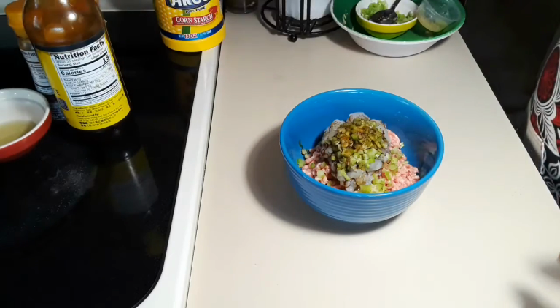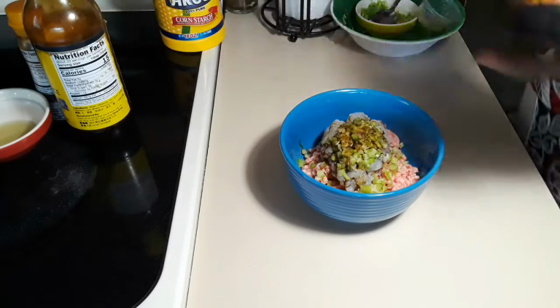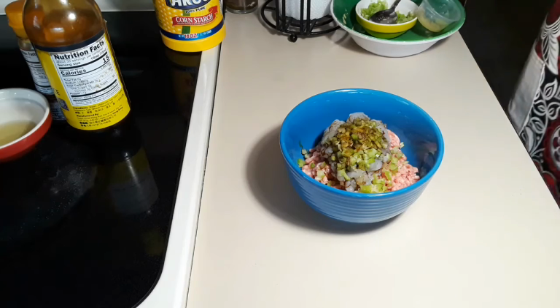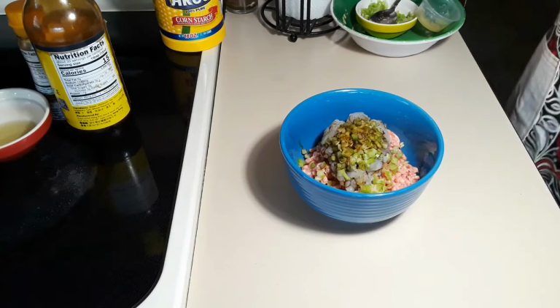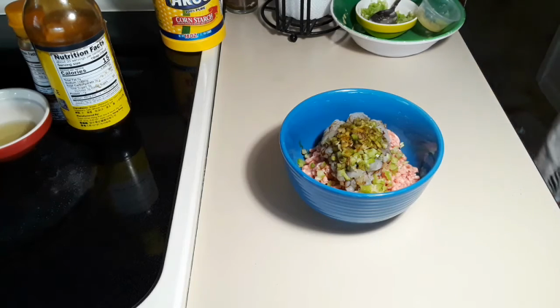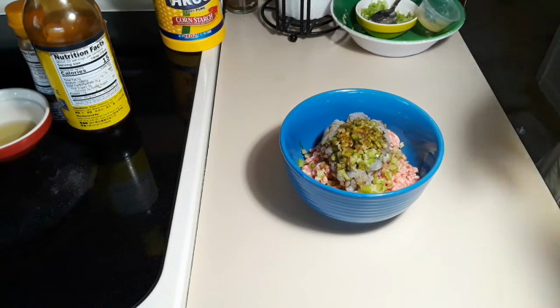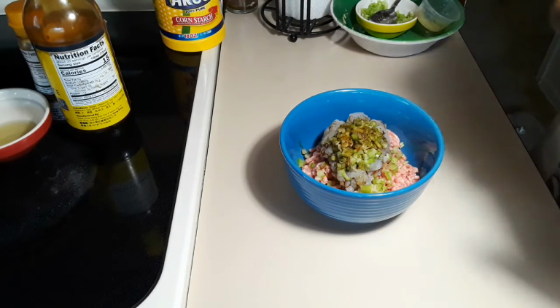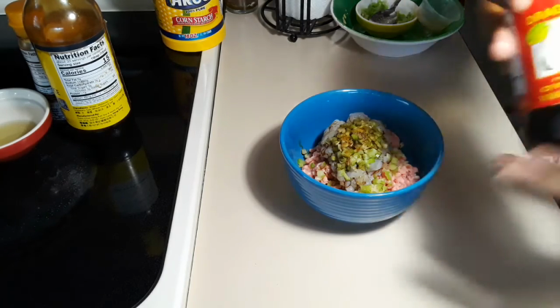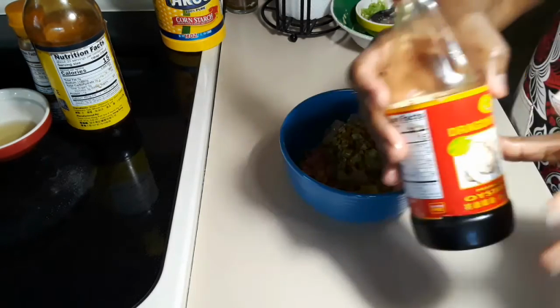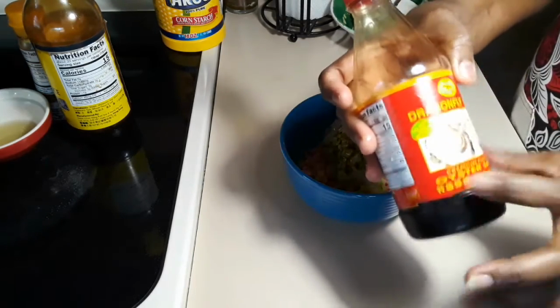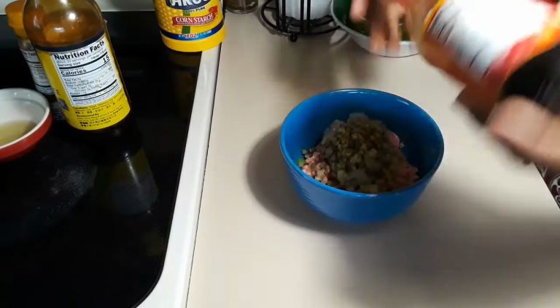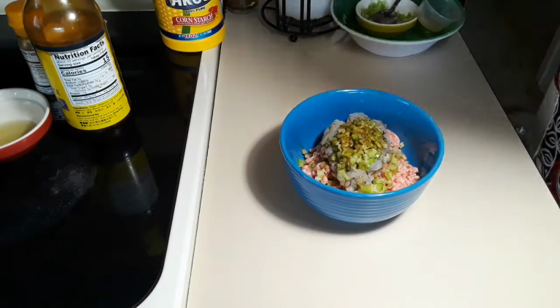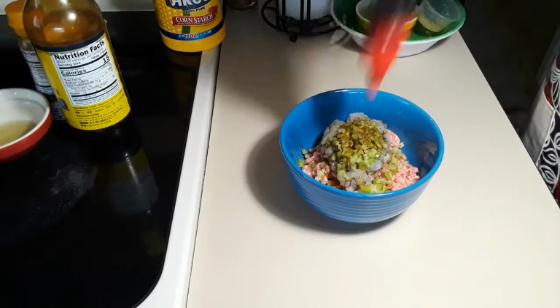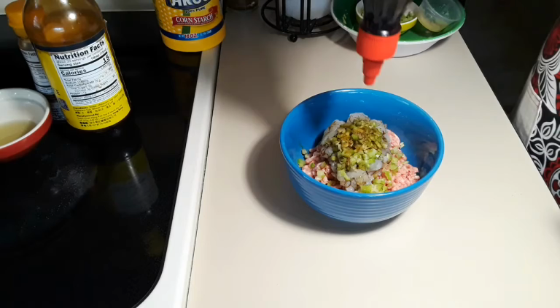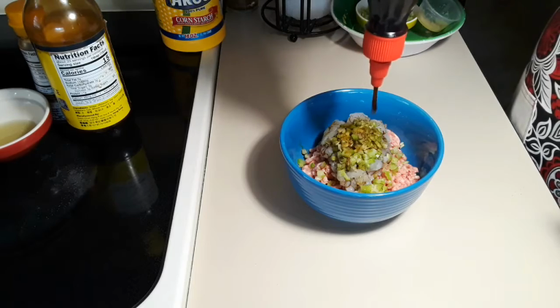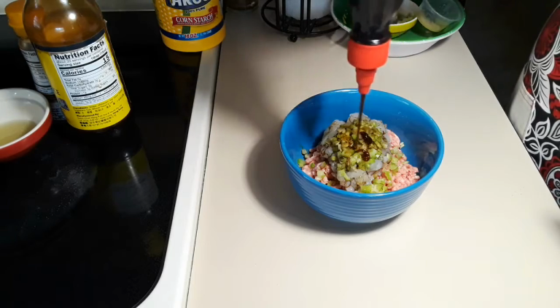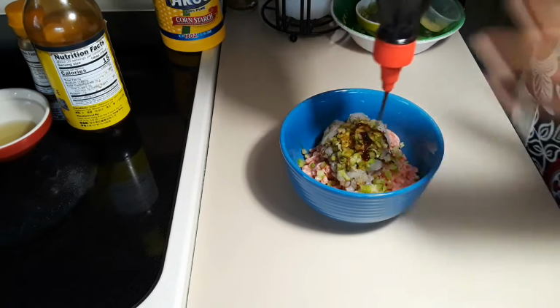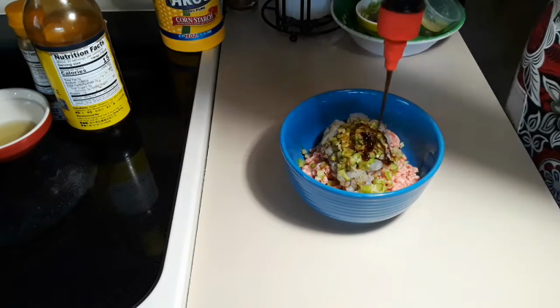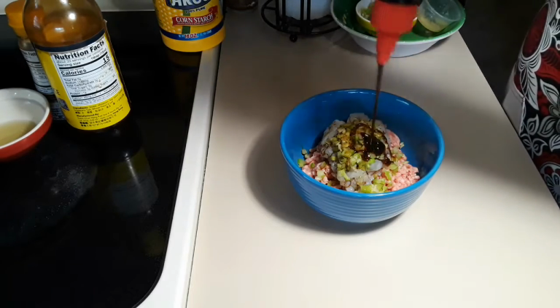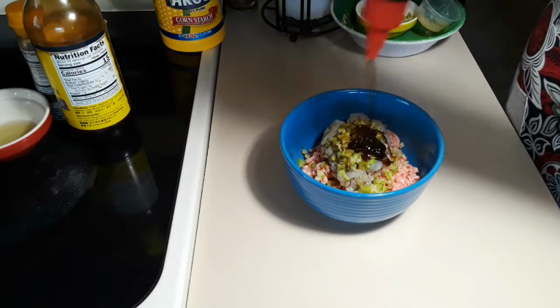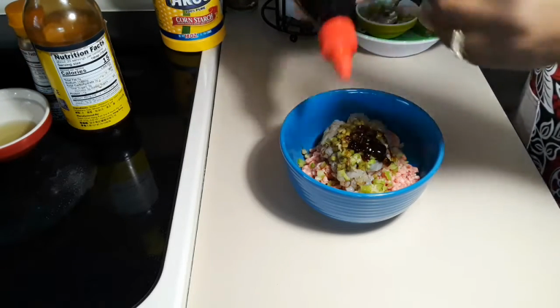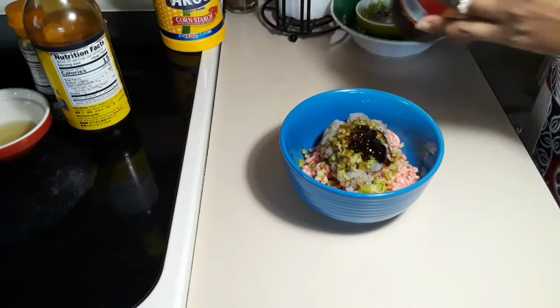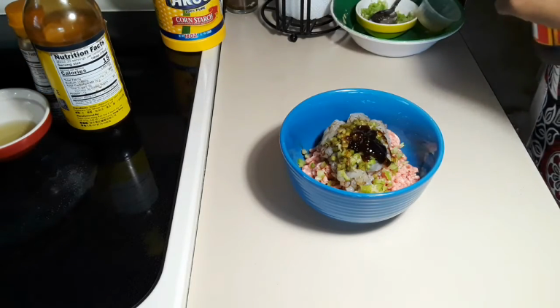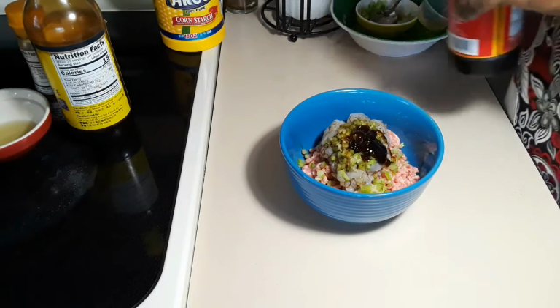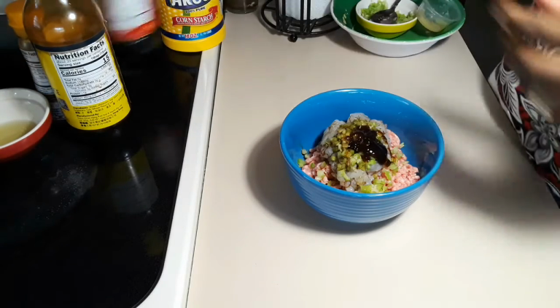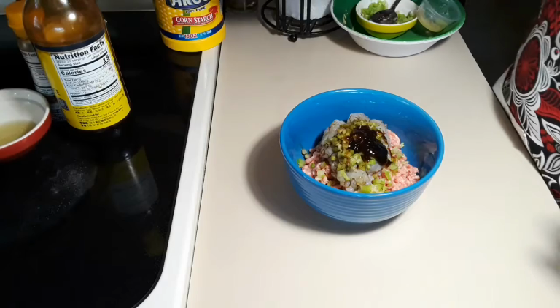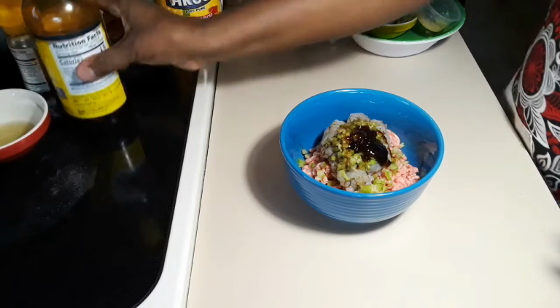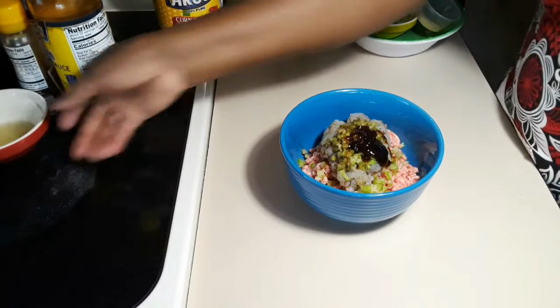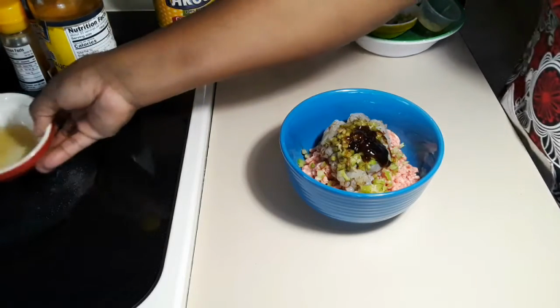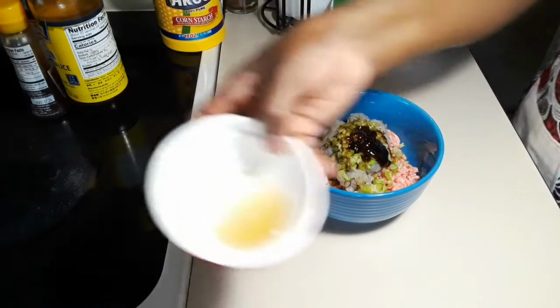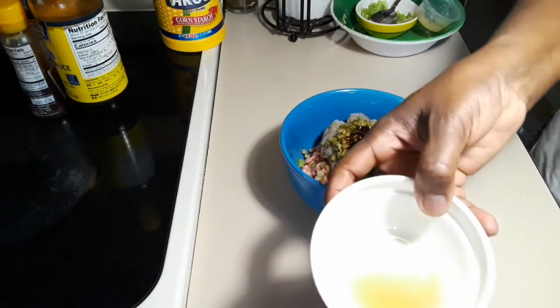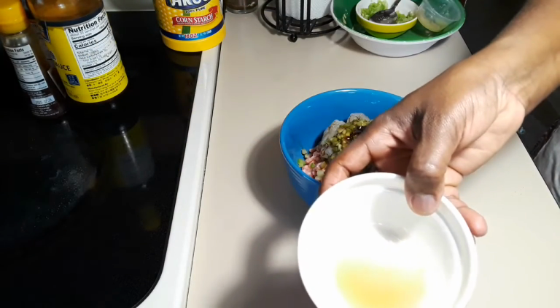I'm also adding oyster sauce, just about 1 teaspoon. I also have chicken stock, that is 1 tablespoon.